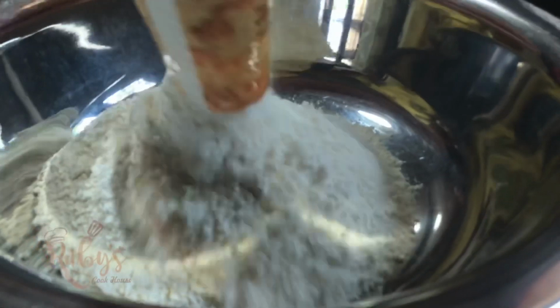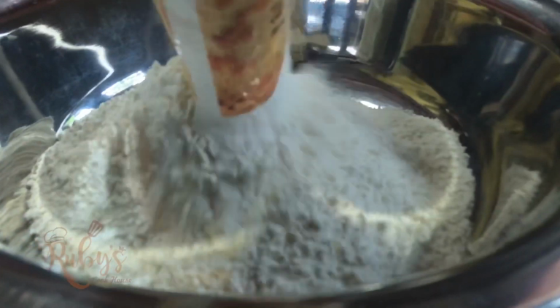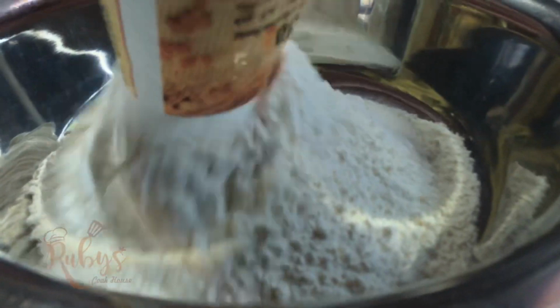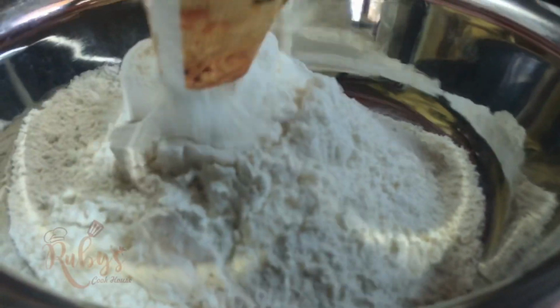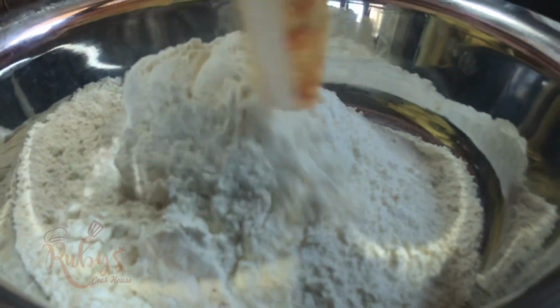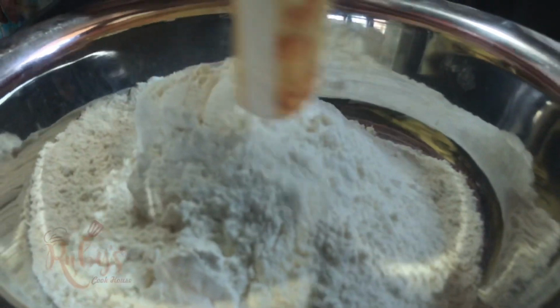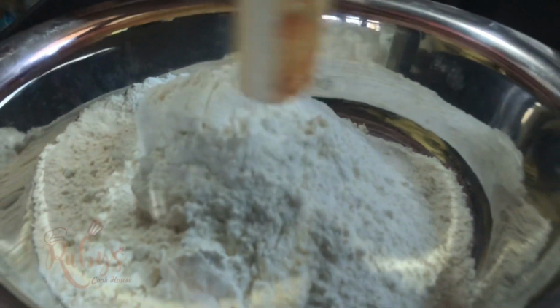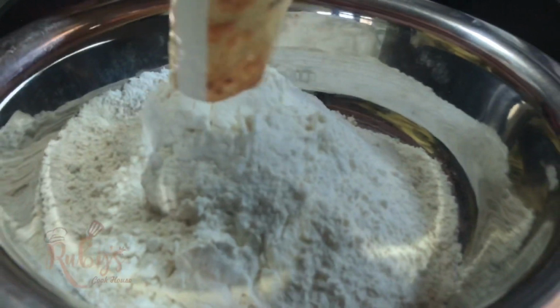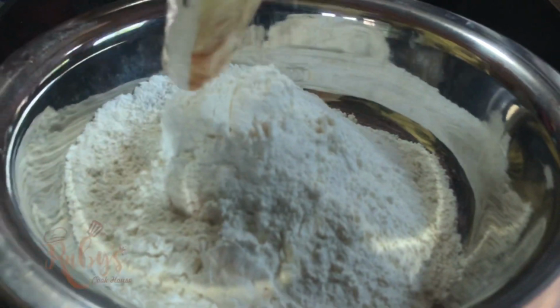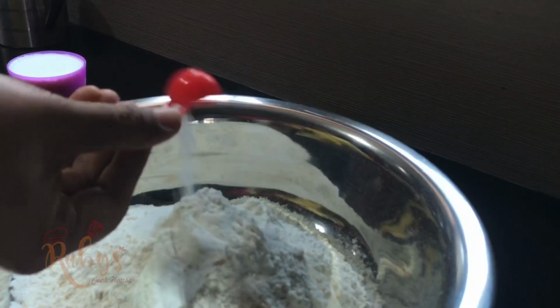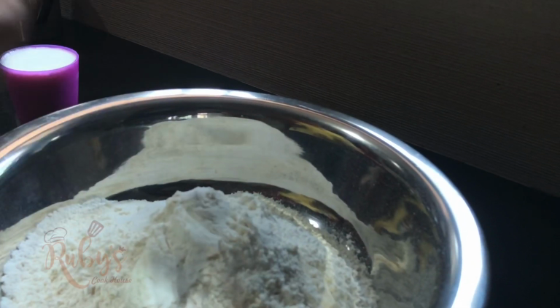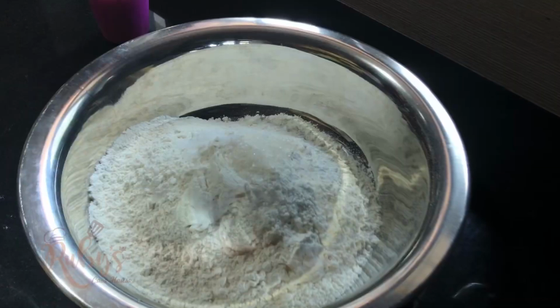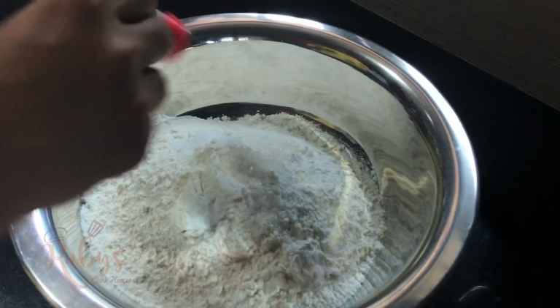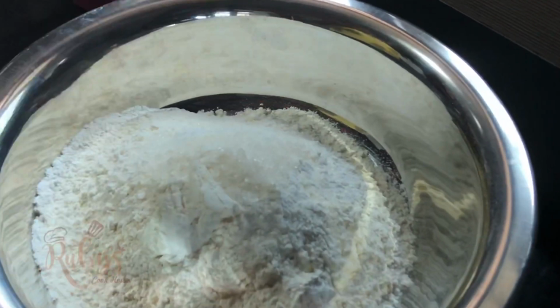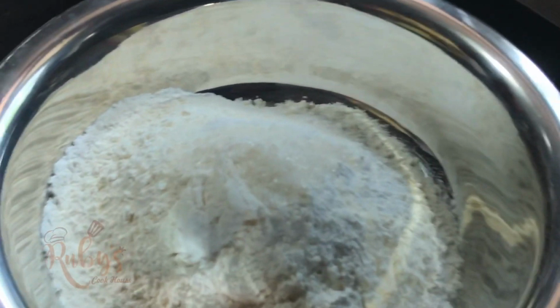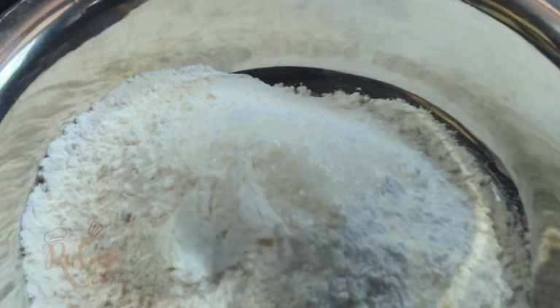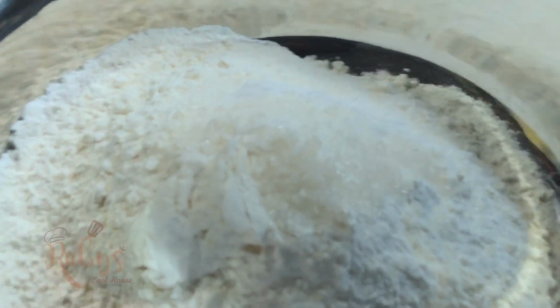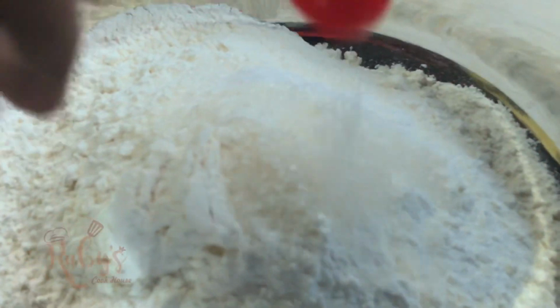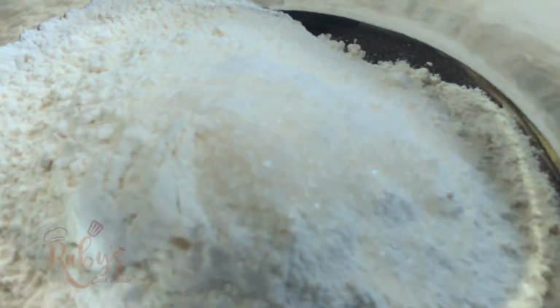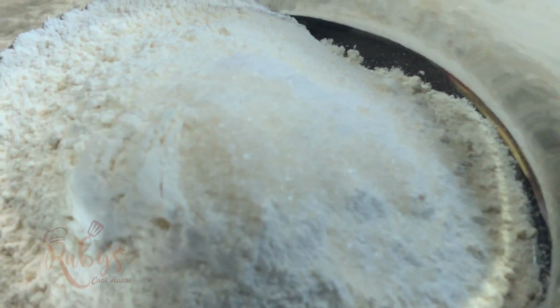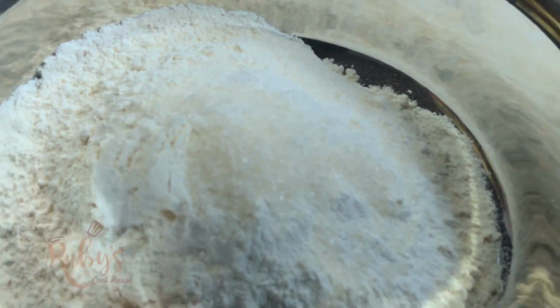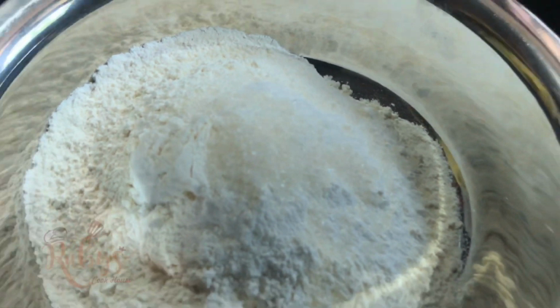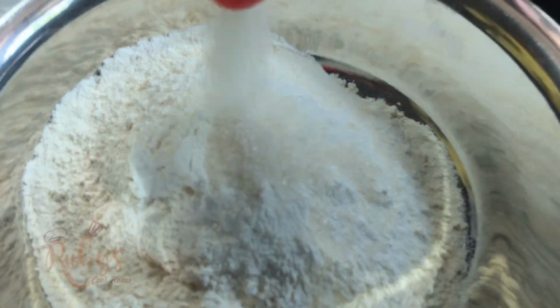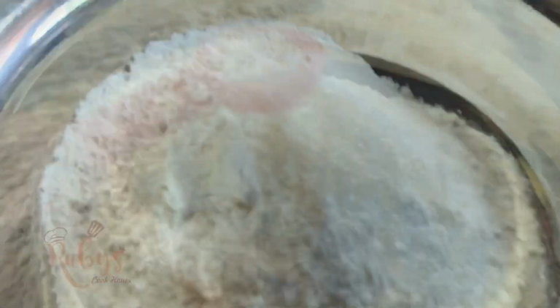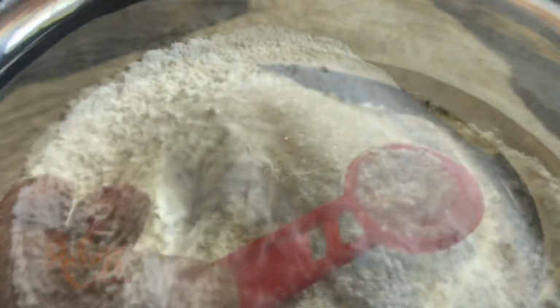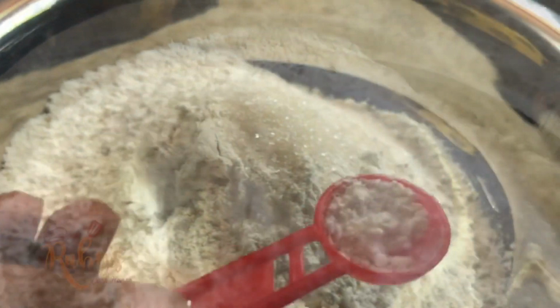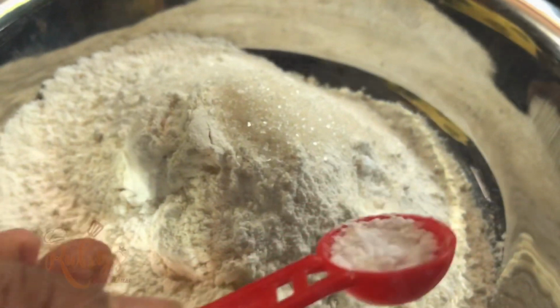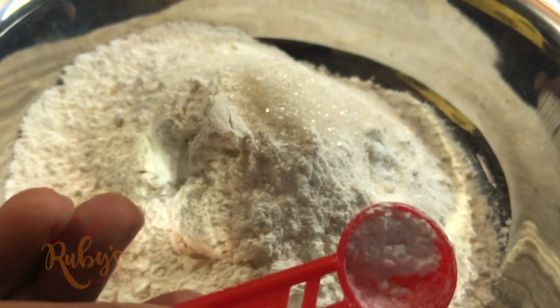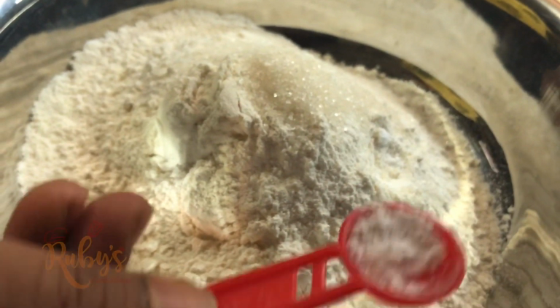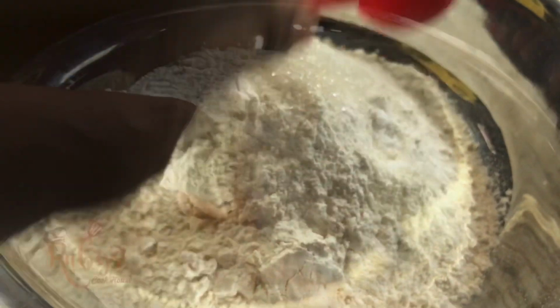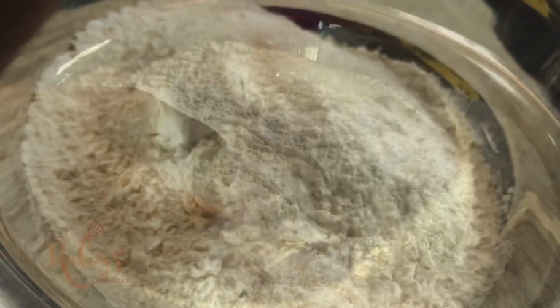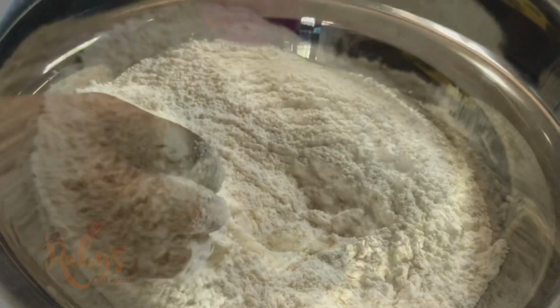We will use 1 teaspoon of LALIT brand, 2-3 teaspoons of sugar, 1 teaspoon of baking powder, and 1 teaspoon of salt.